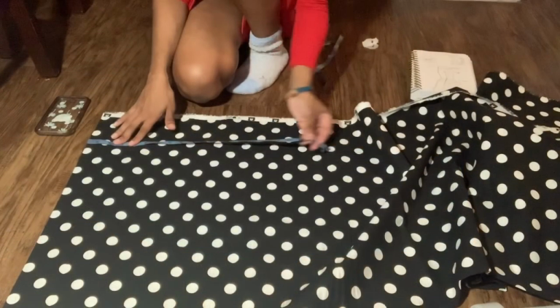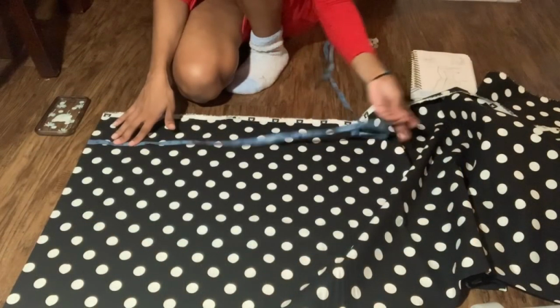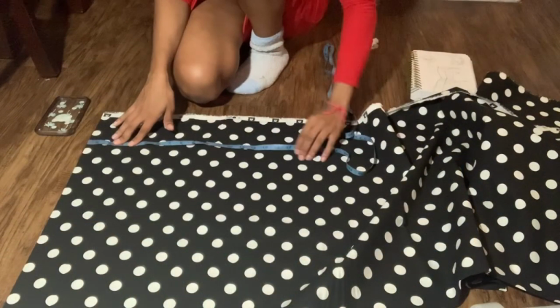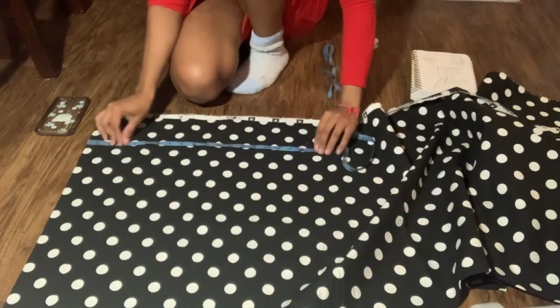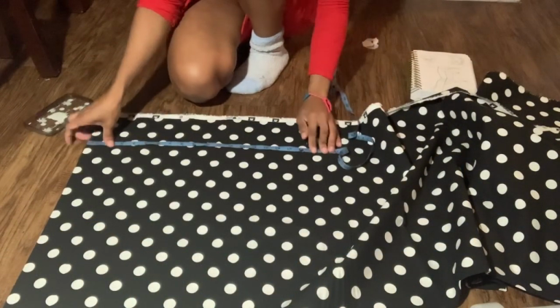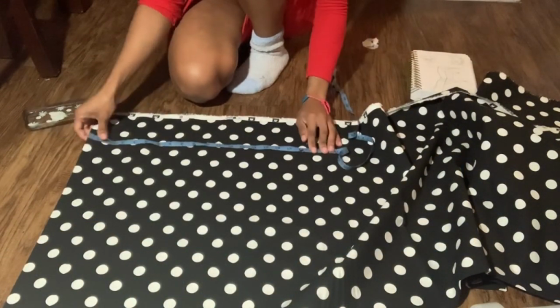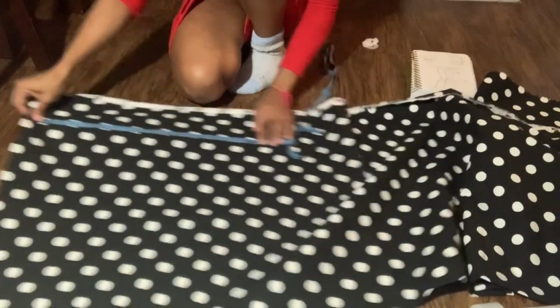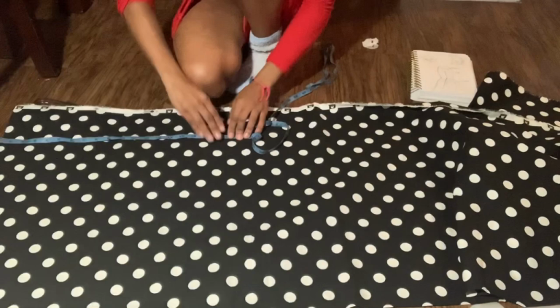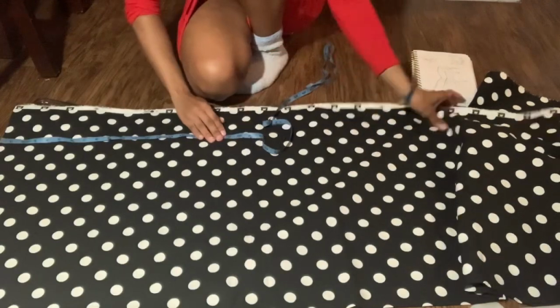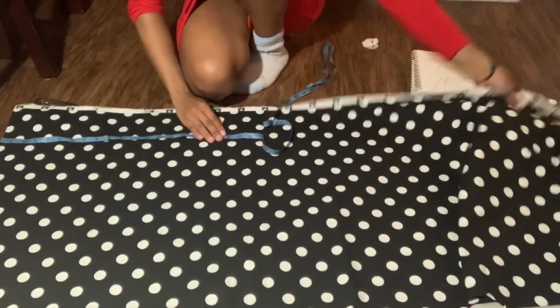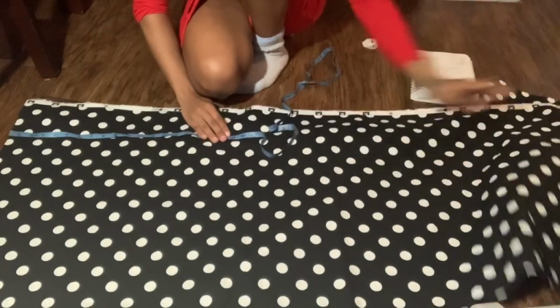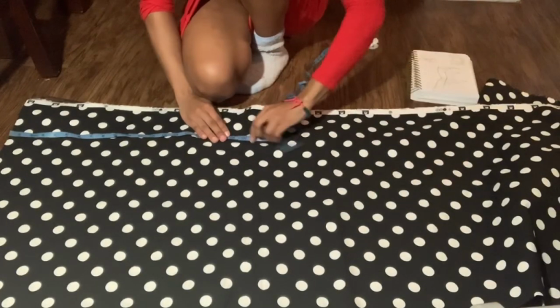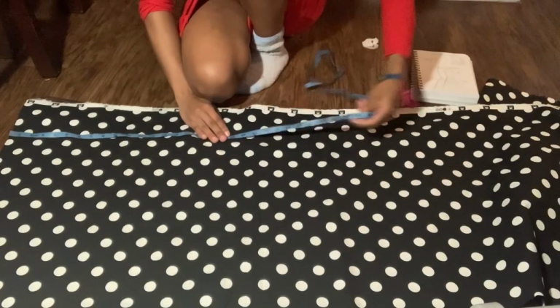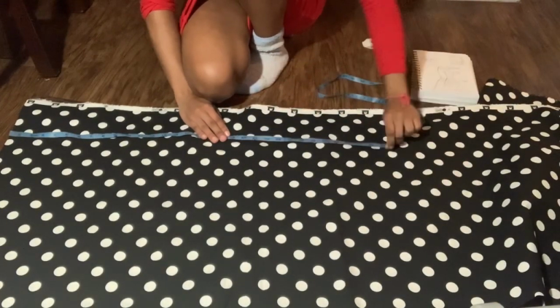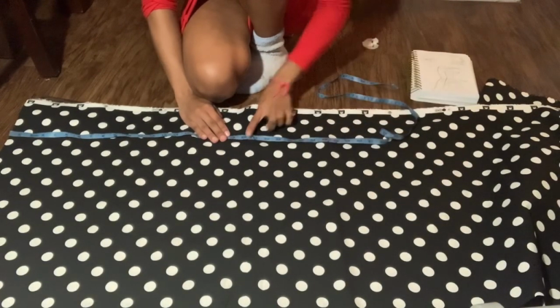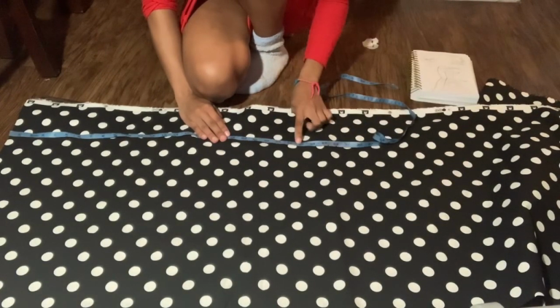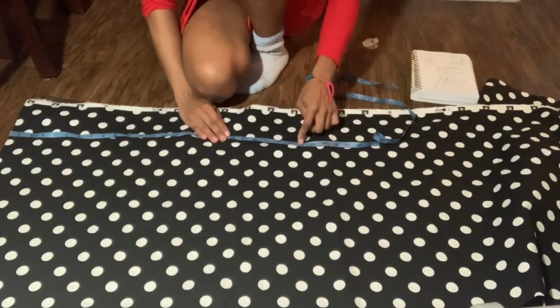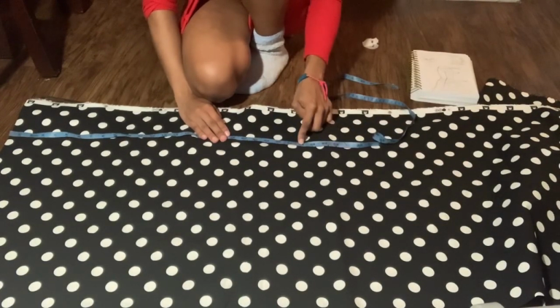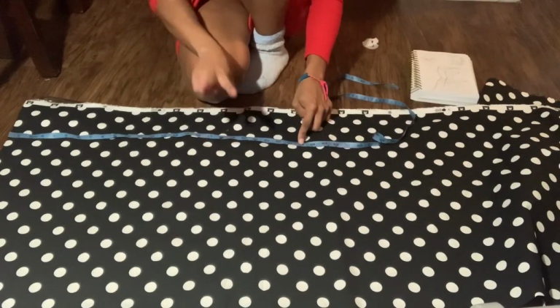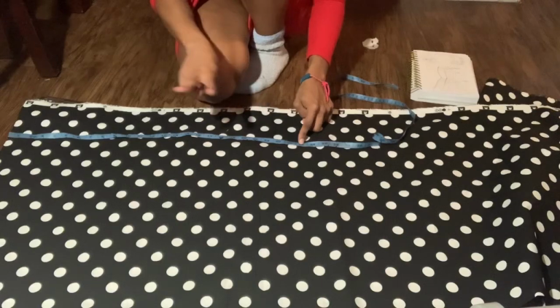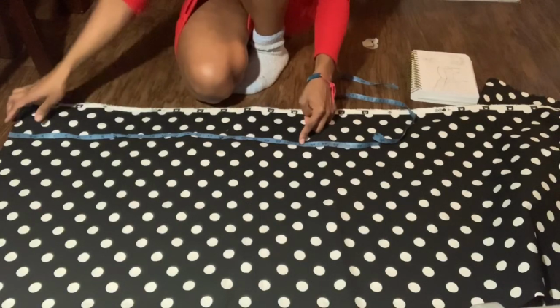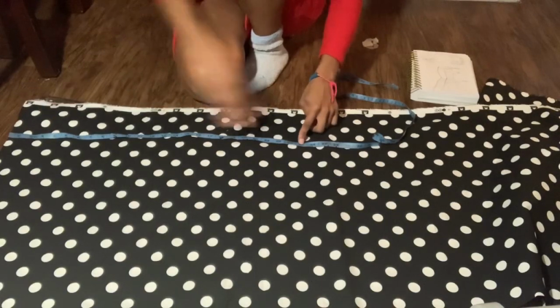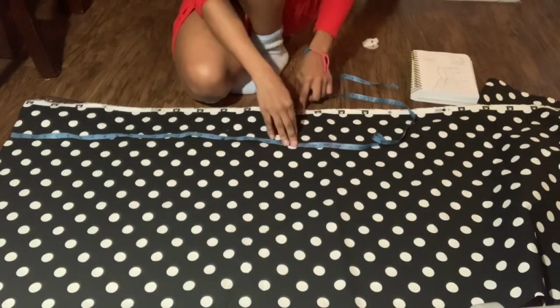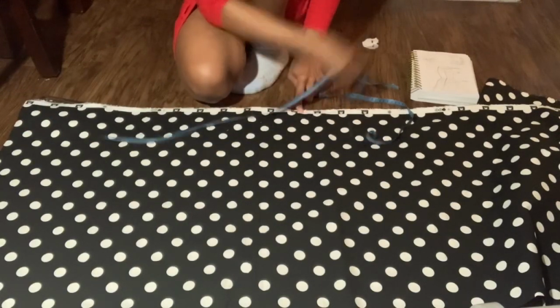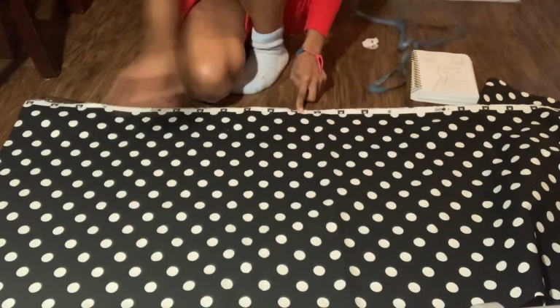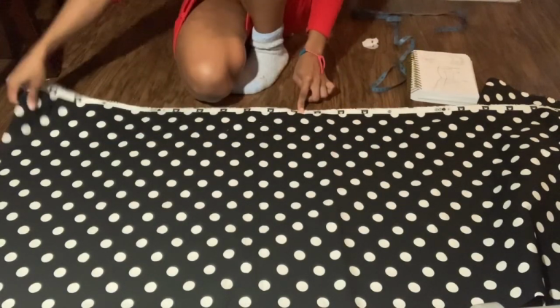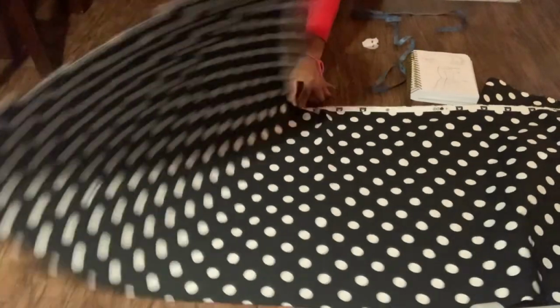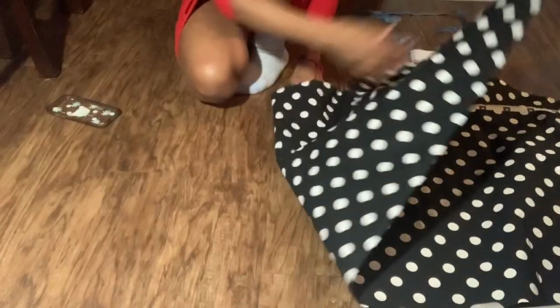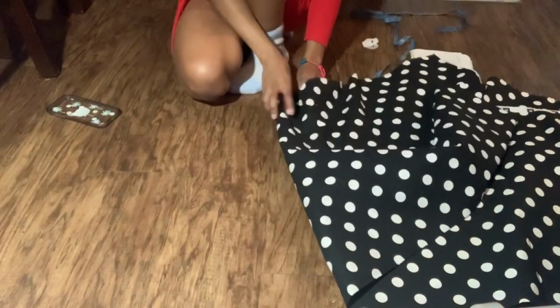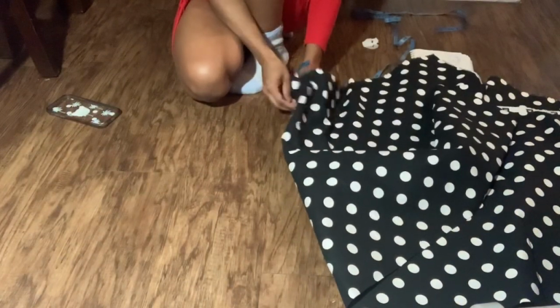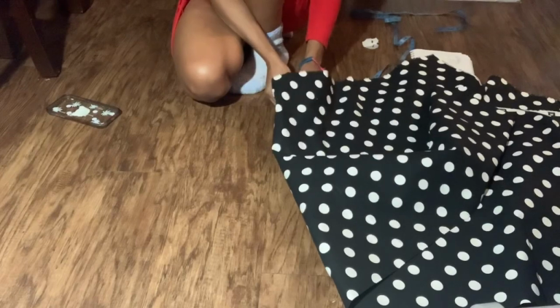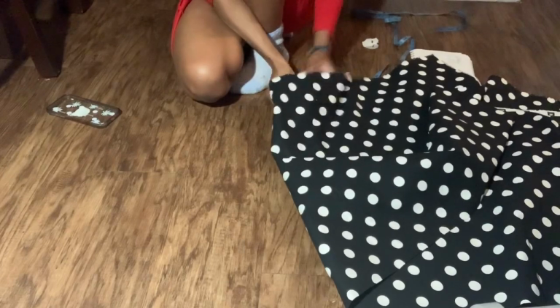Here I'm preparing my fabric. I'm taking the measurement that I got earlier from where I want my bell bottom to start, and I'm measuring down on the fabric. Then I'm going to fold it over twice because I'm going to need two sets of this for each pants leg.